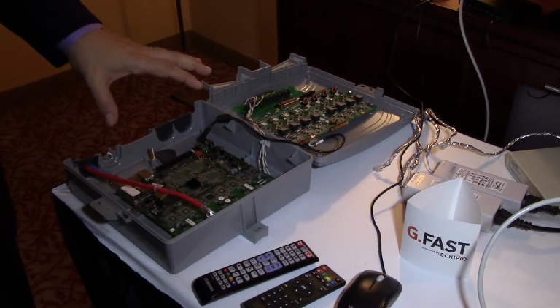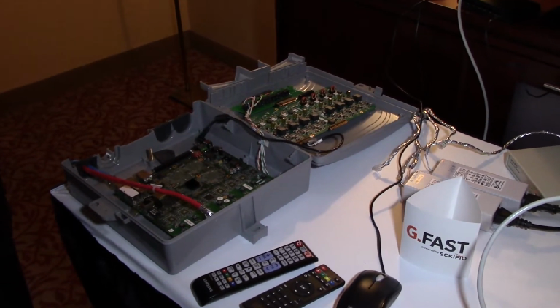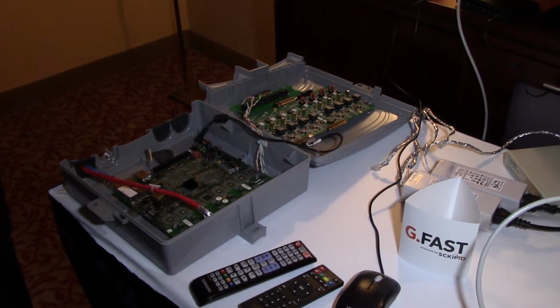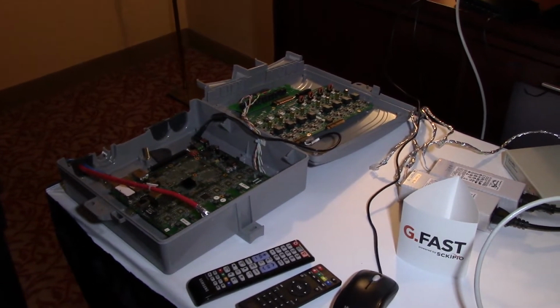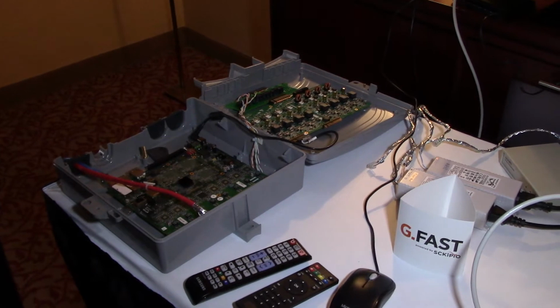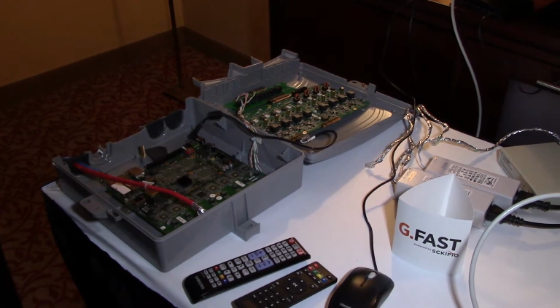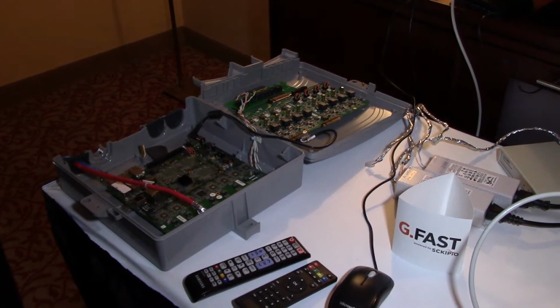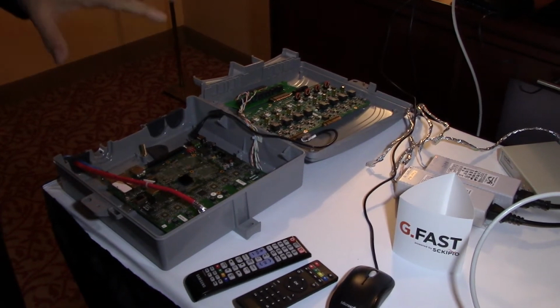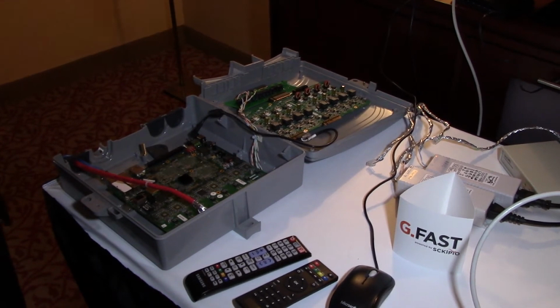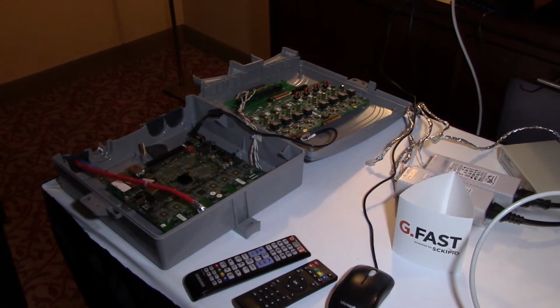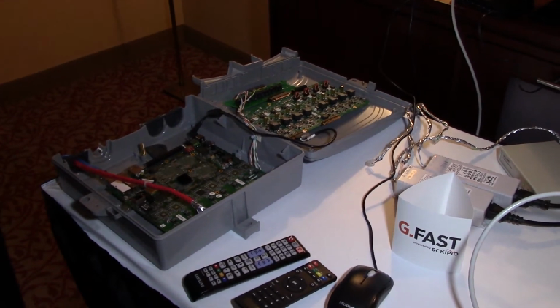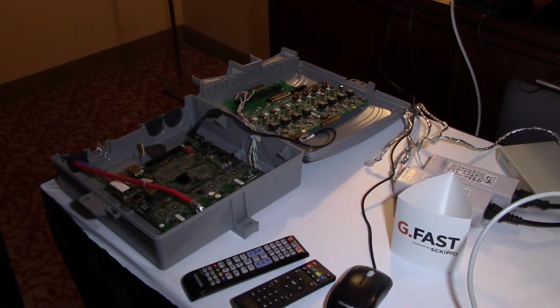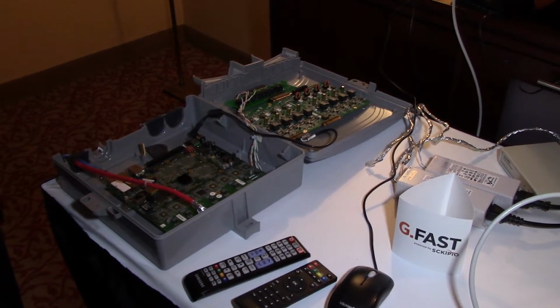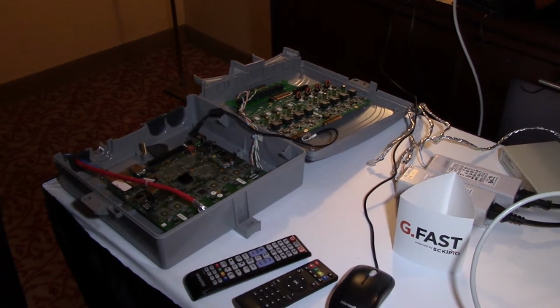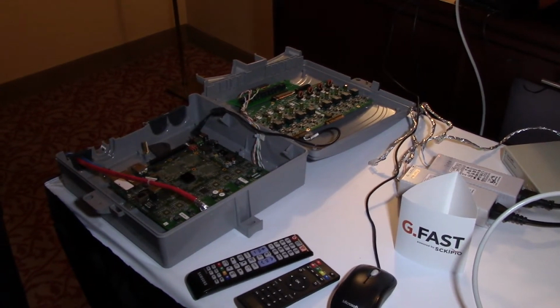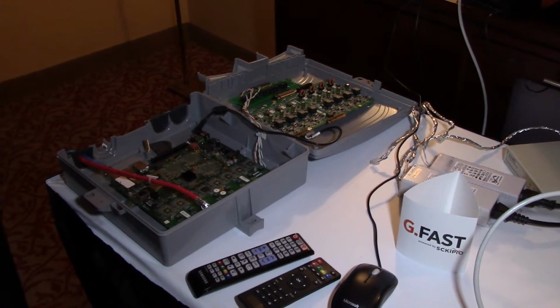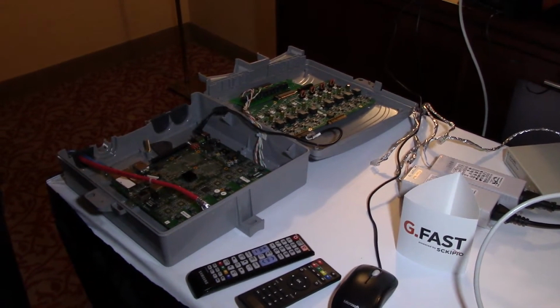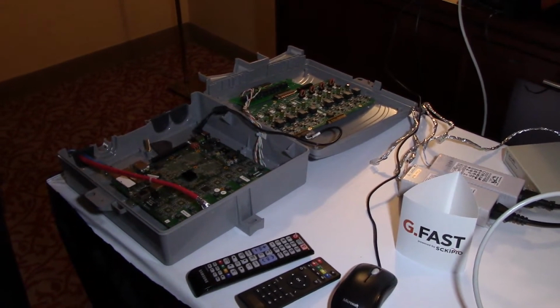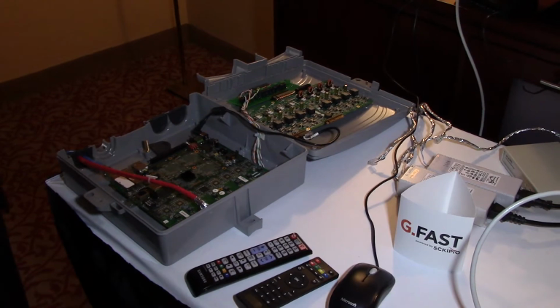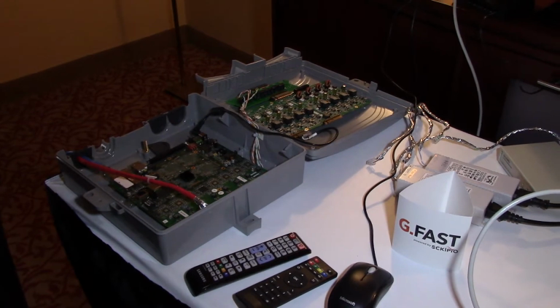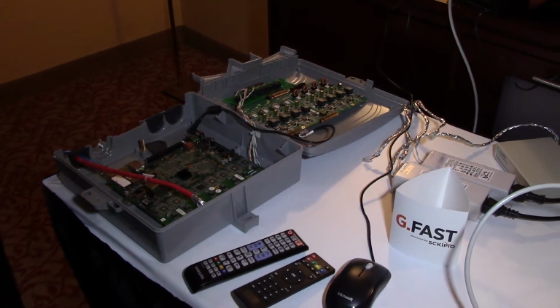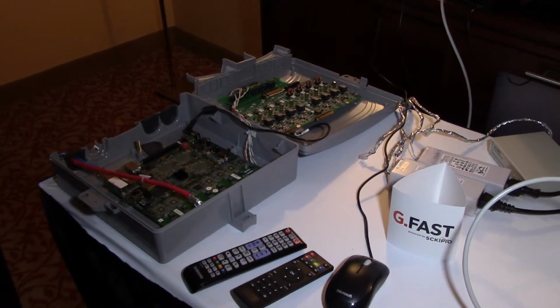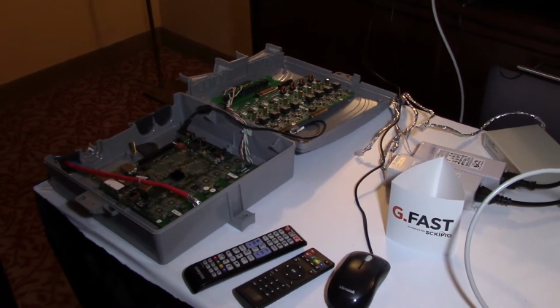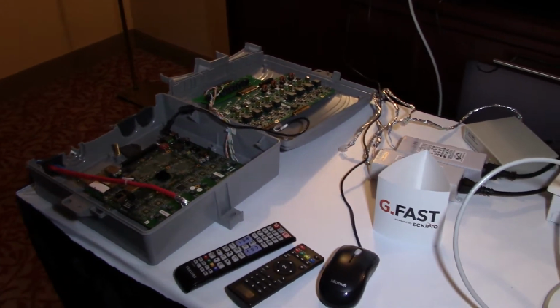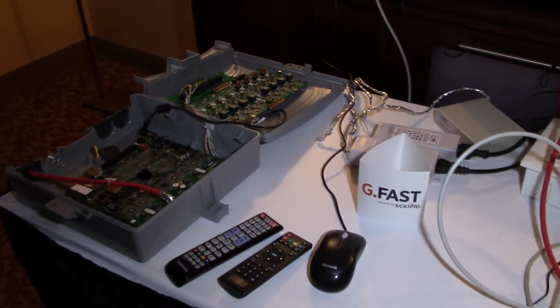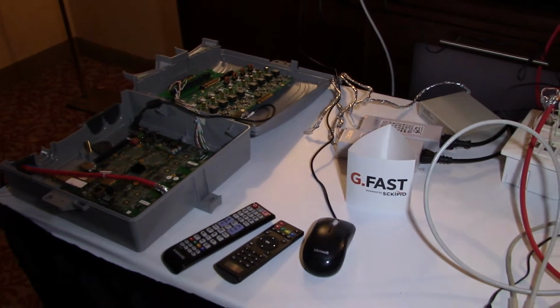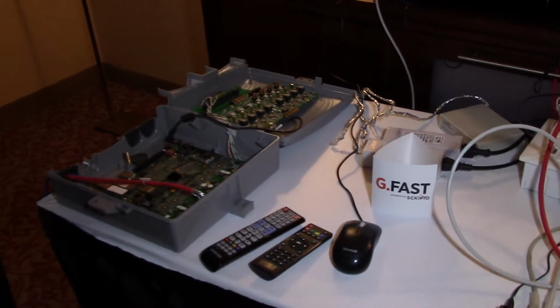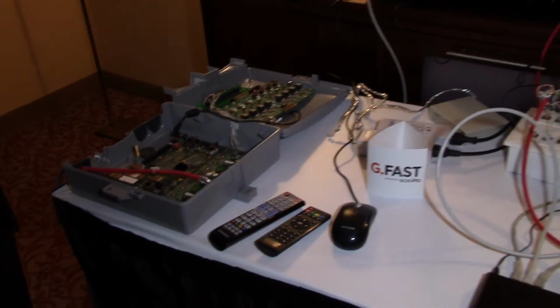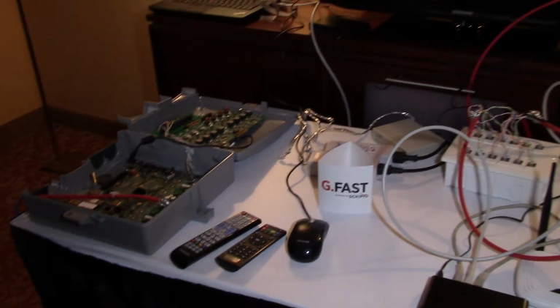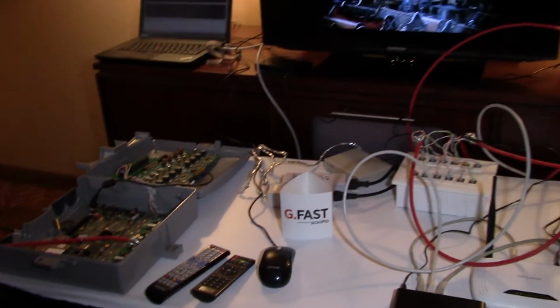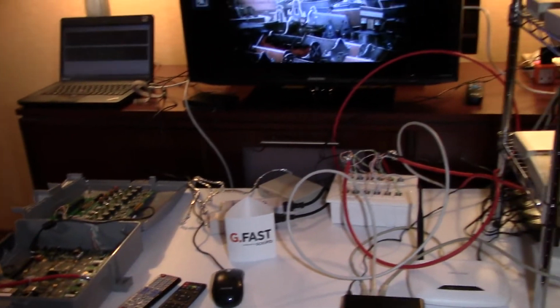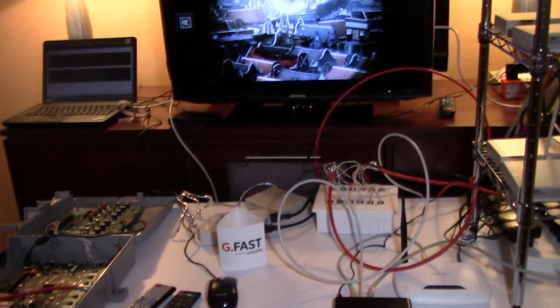That system is powering this device, which allows the consumer to power the device instead of having to go to the electric company to power it. This saves huge amounts of money — tens of thousands of dollars for telcos.